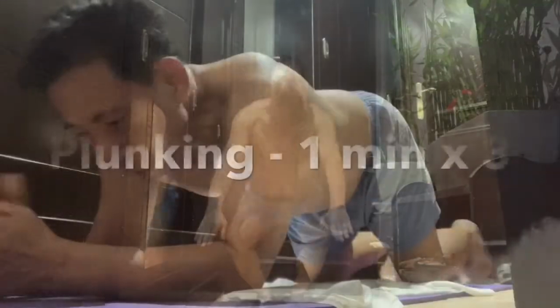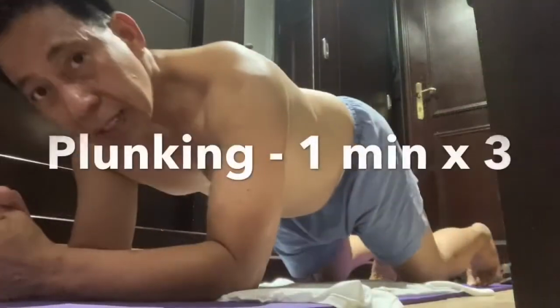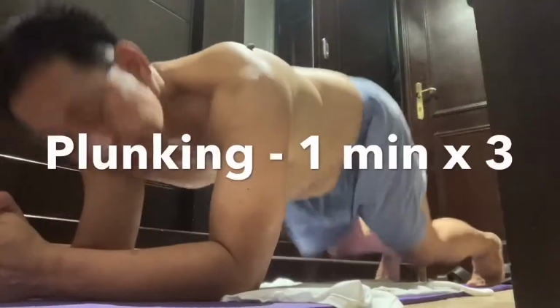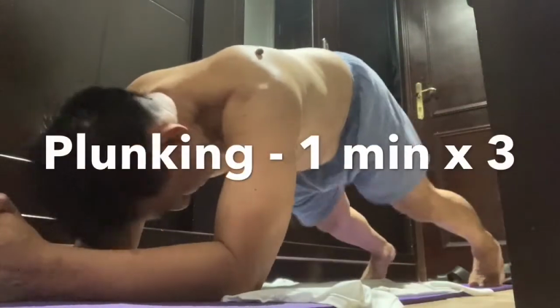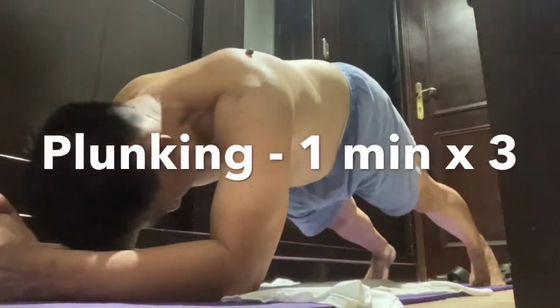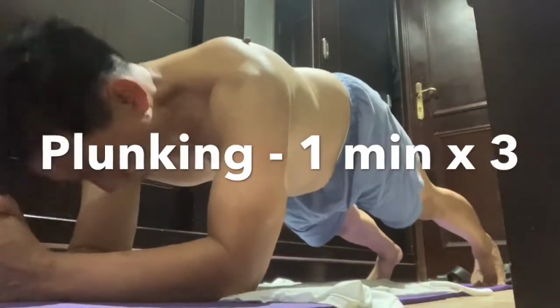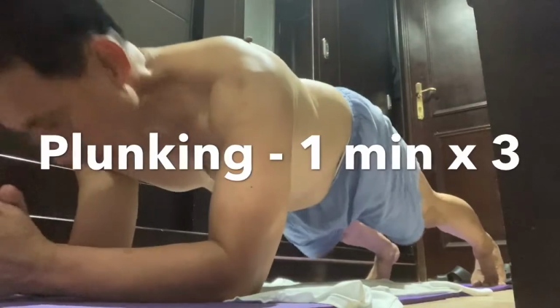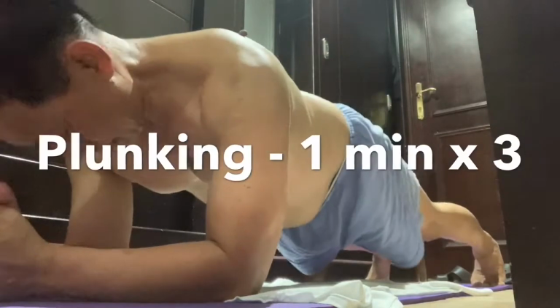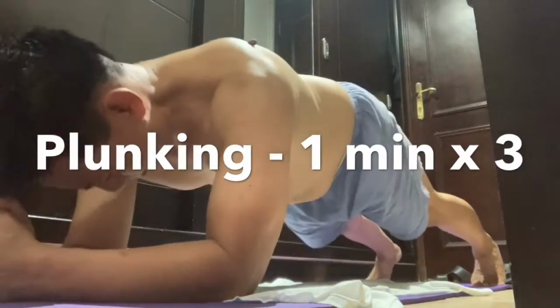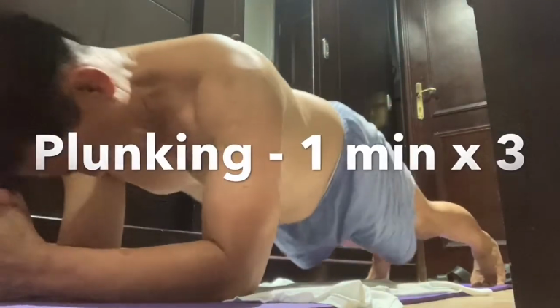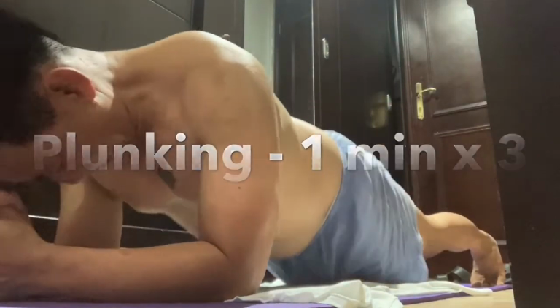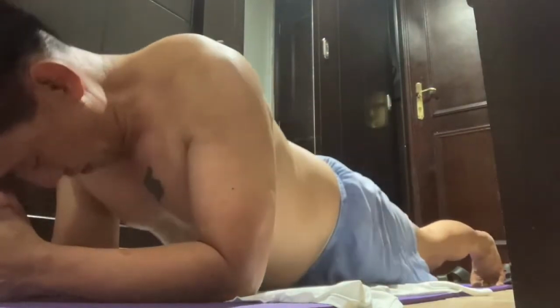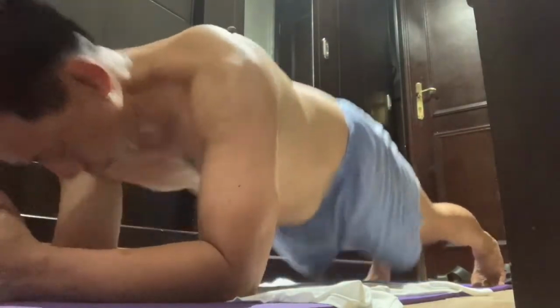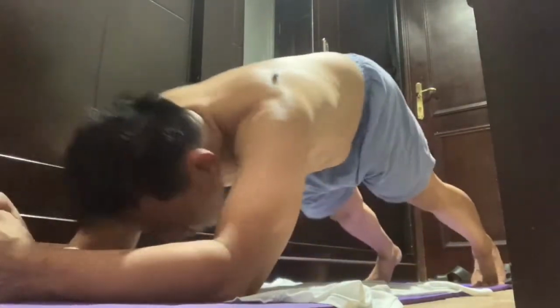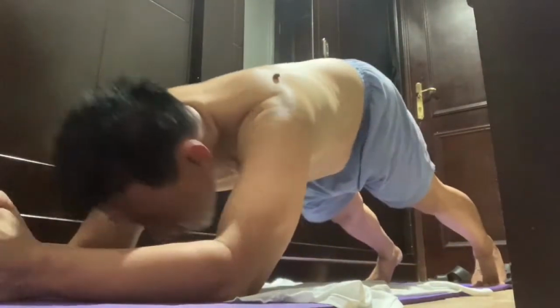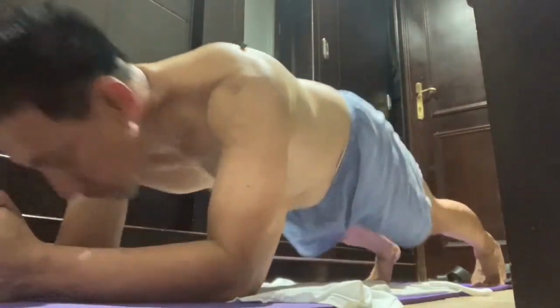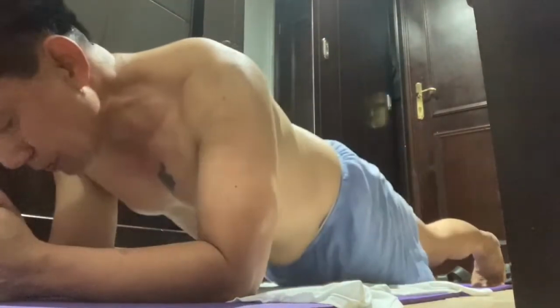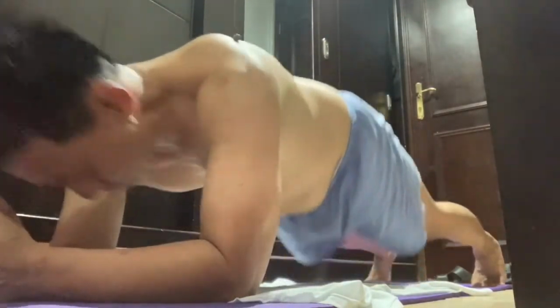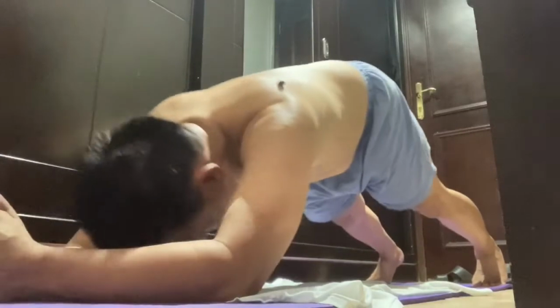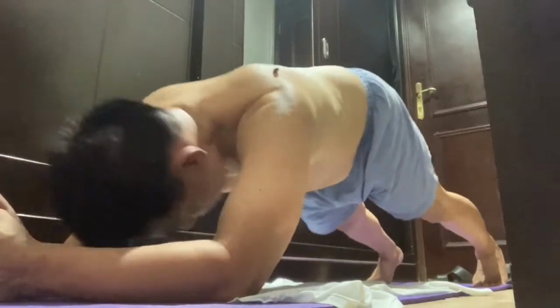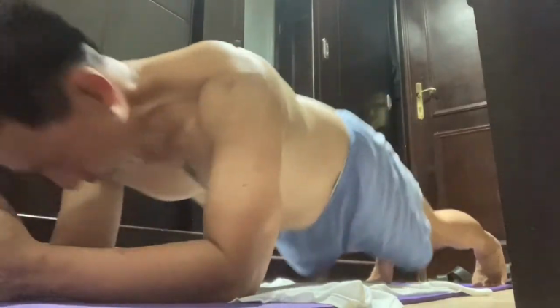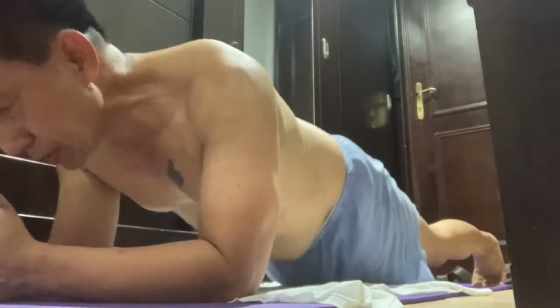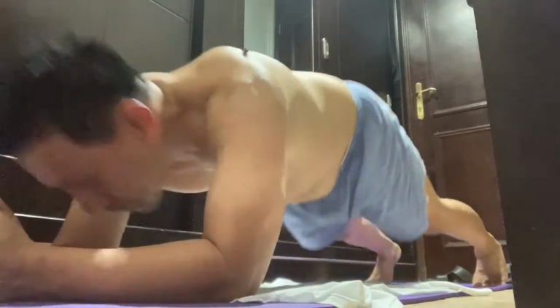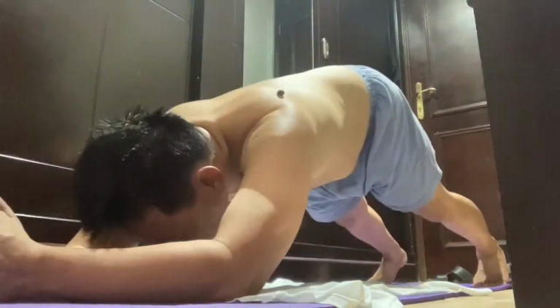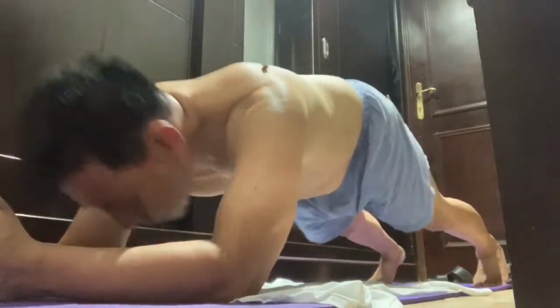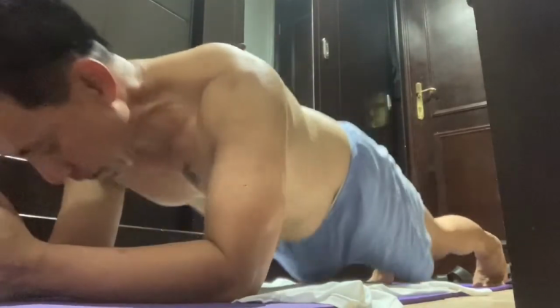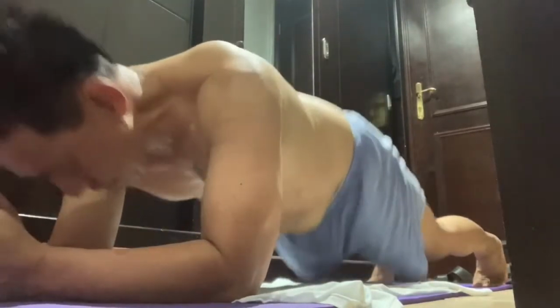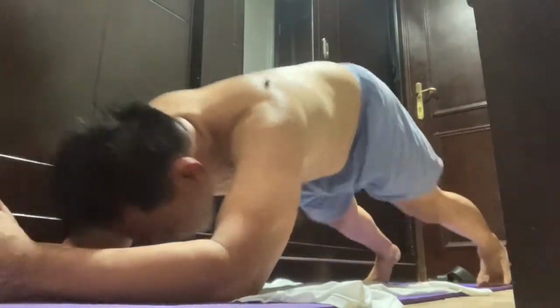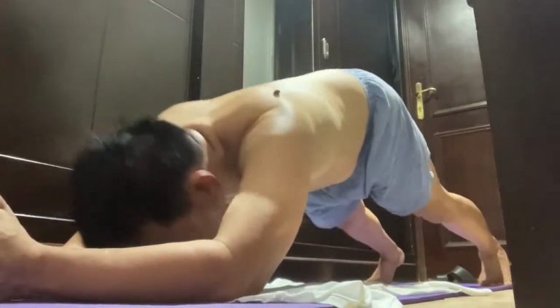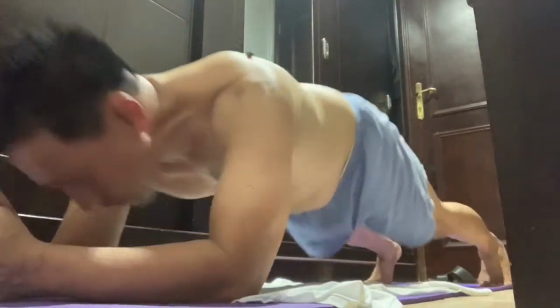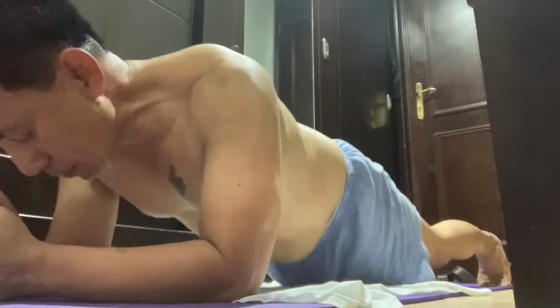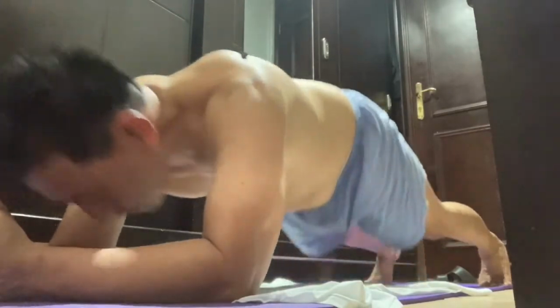Number four: planking for one minute. For beginners, you can do it for one minute. Once you become familiar, you can make it three times.